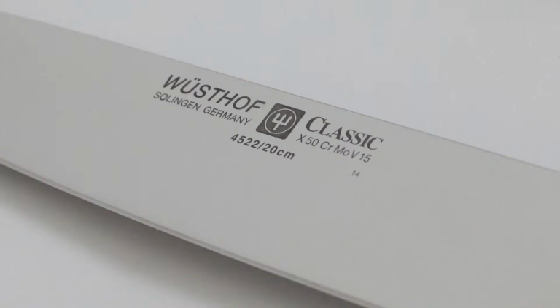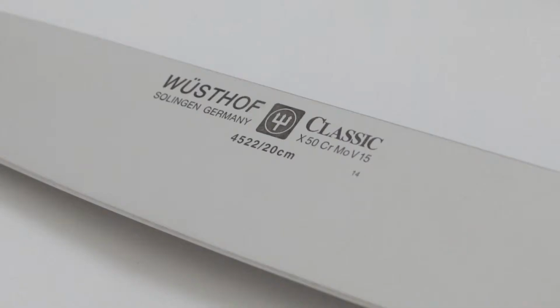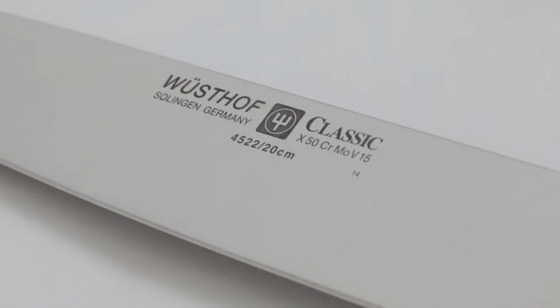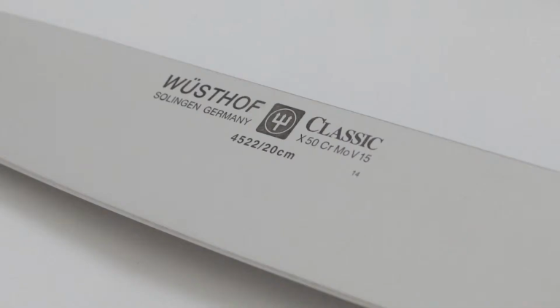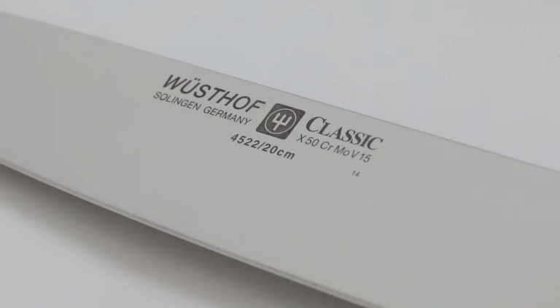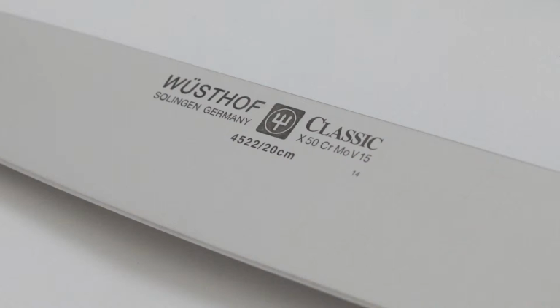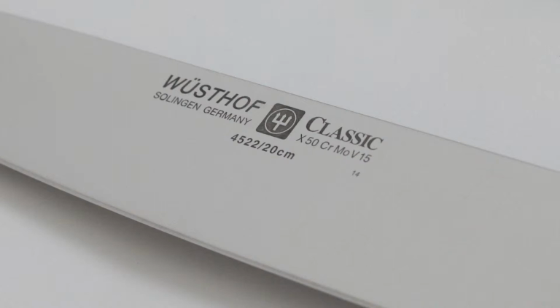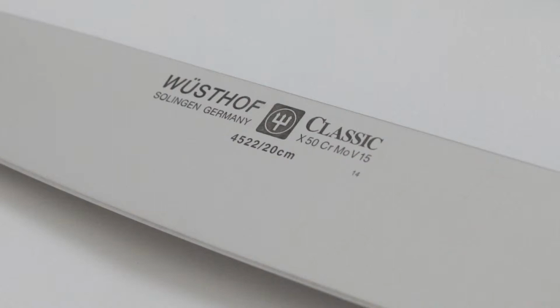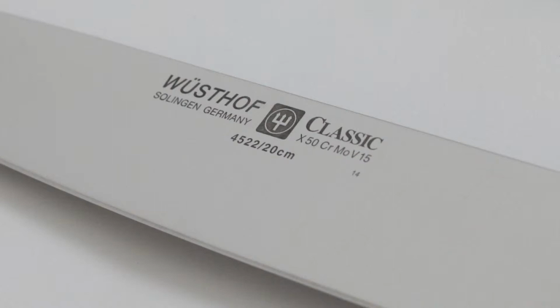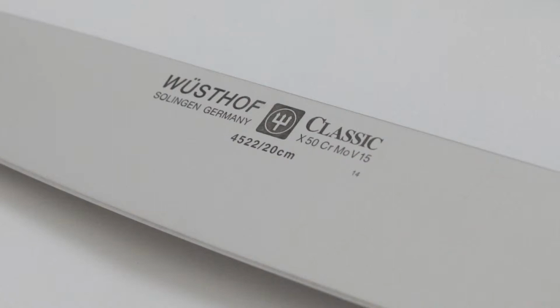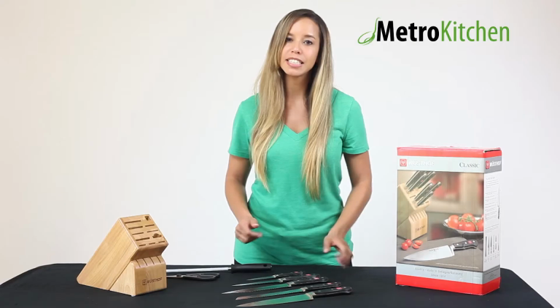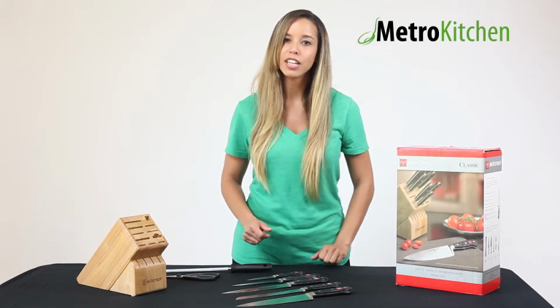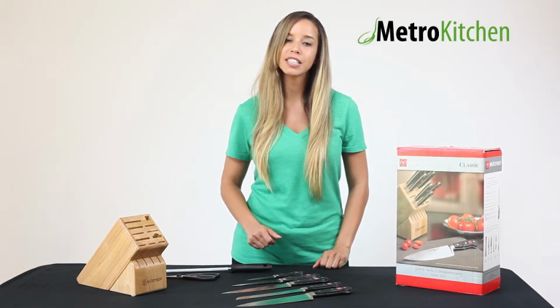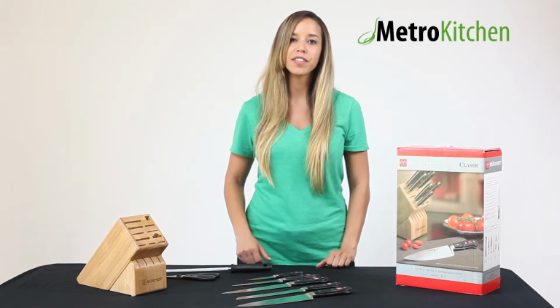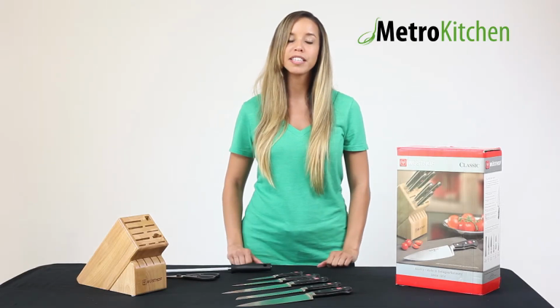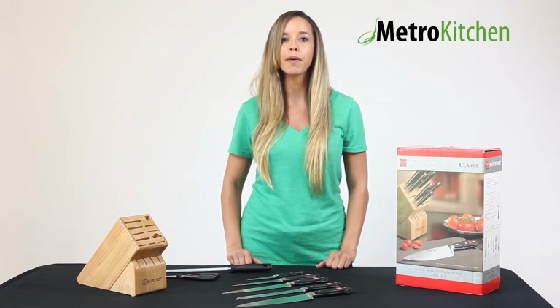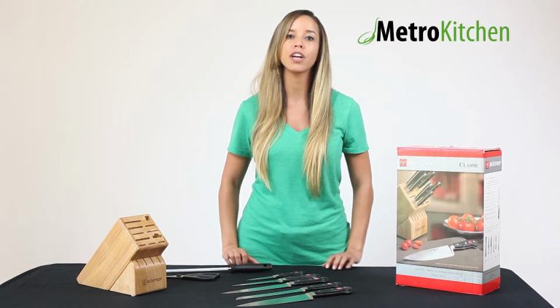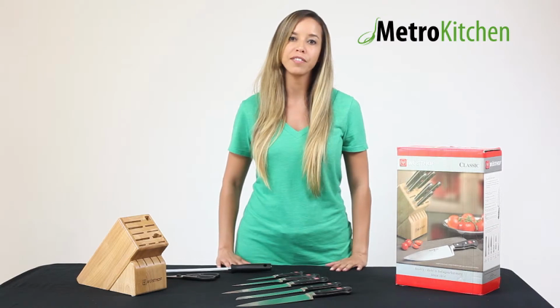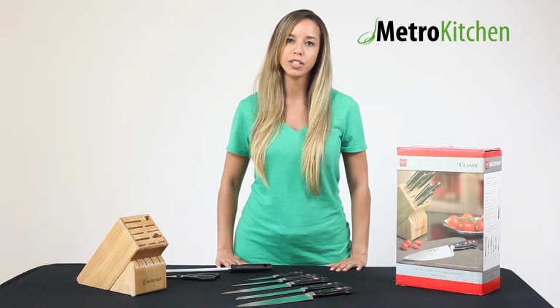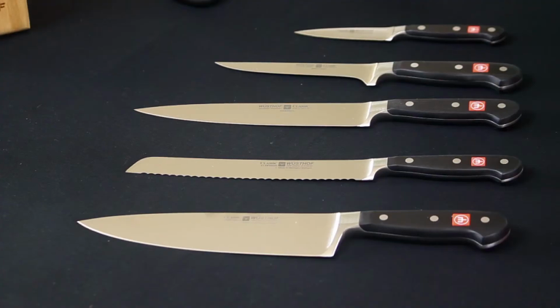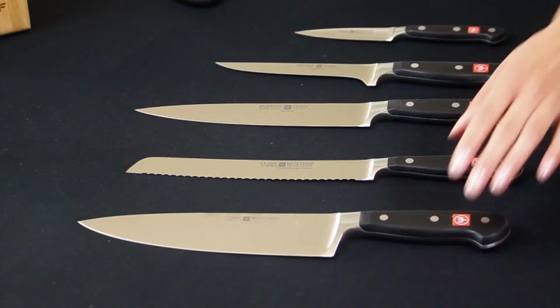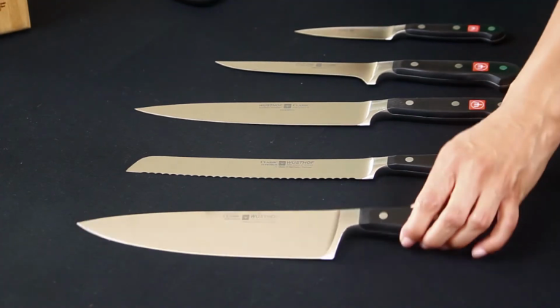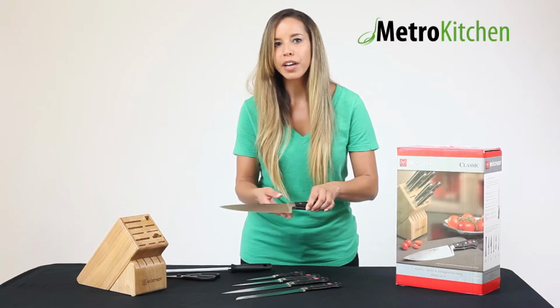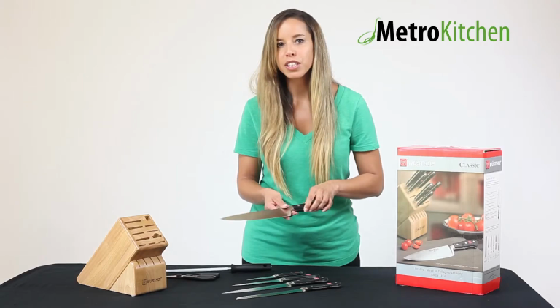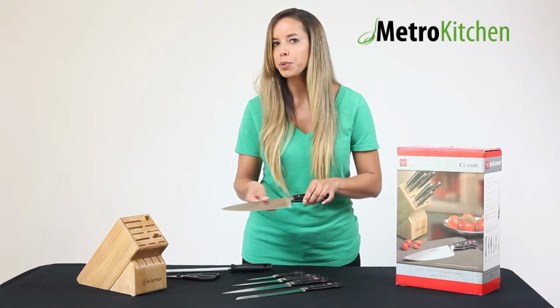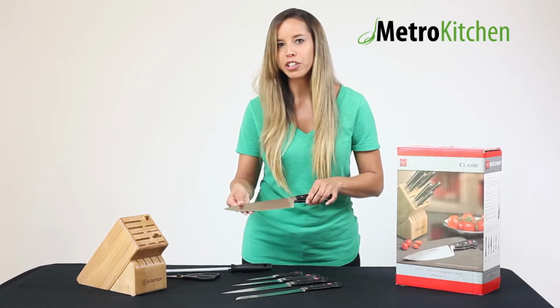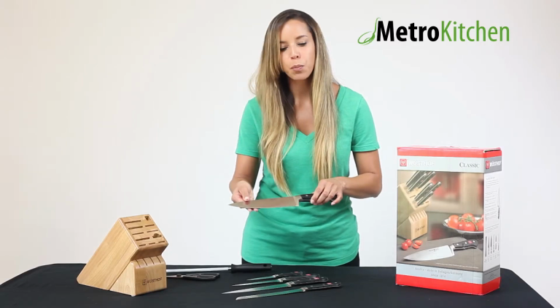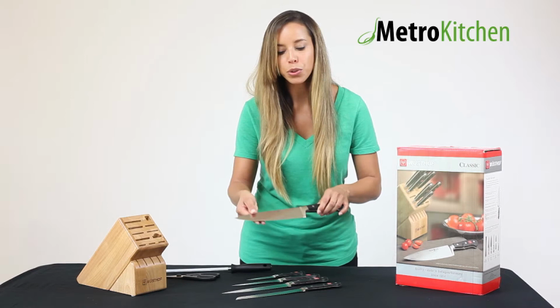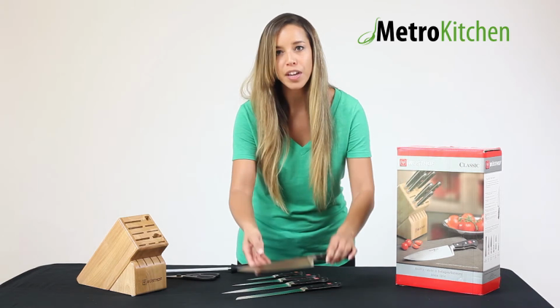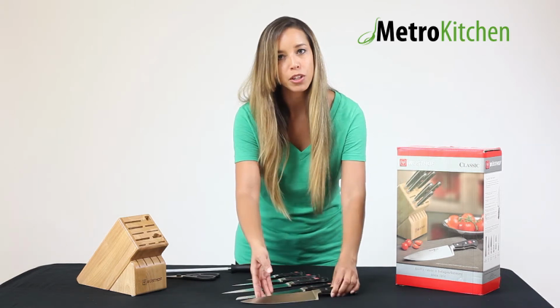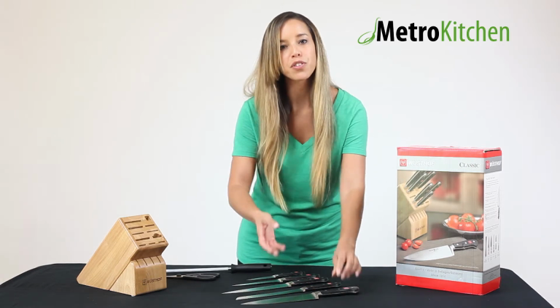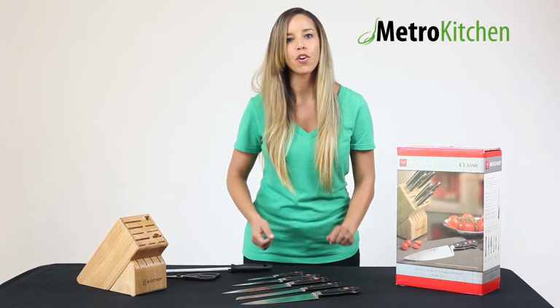Each knife in this set is crafted in Germany and is made from top quality stainless steel that lasts a lifetime and is backed by our Wusthof lifetime warranty. They feature the comfortable handles and super sharp edges that make Wusthof famous among chefs the world over.